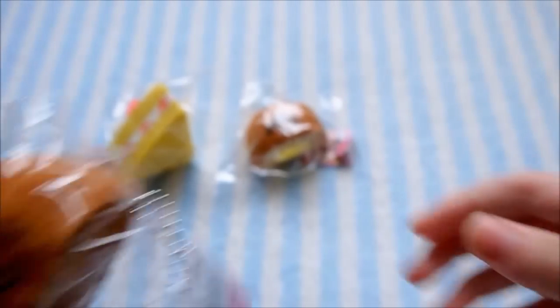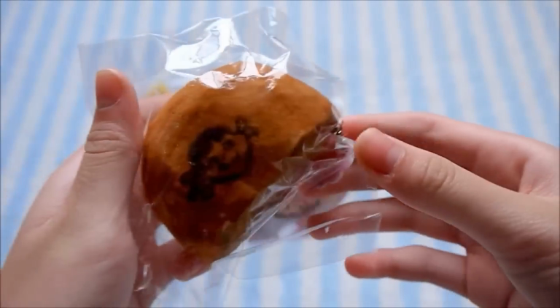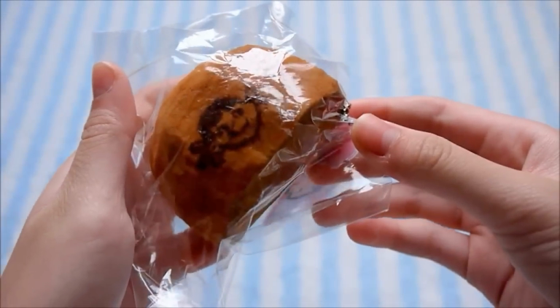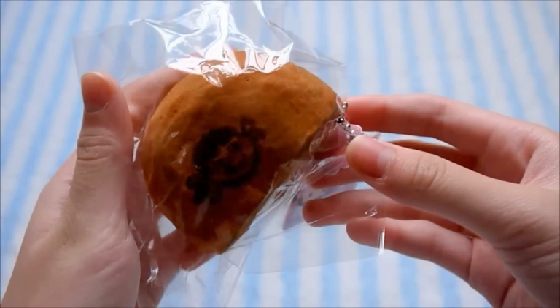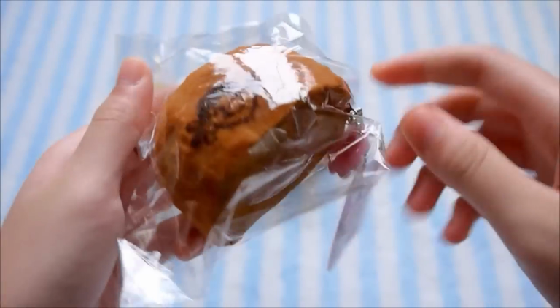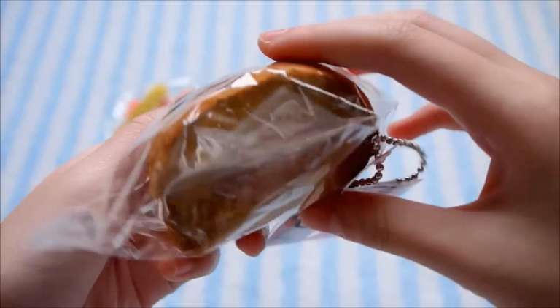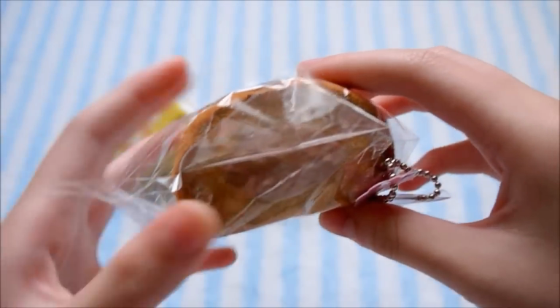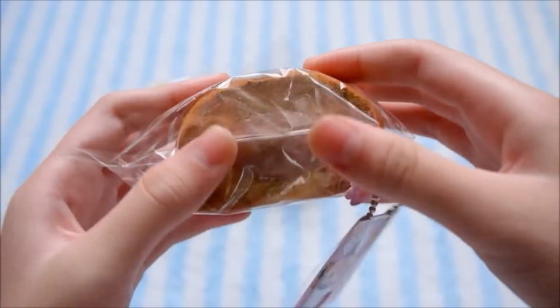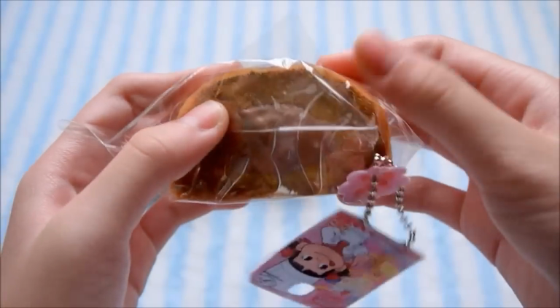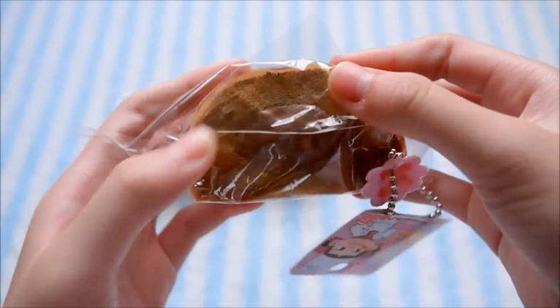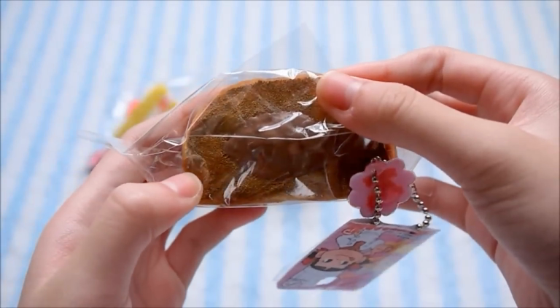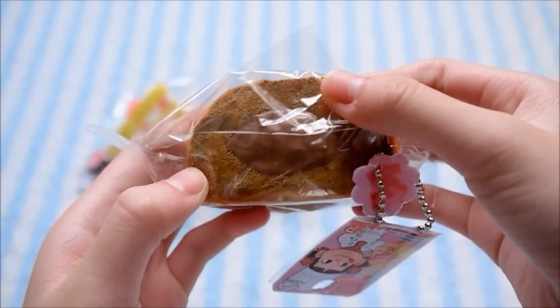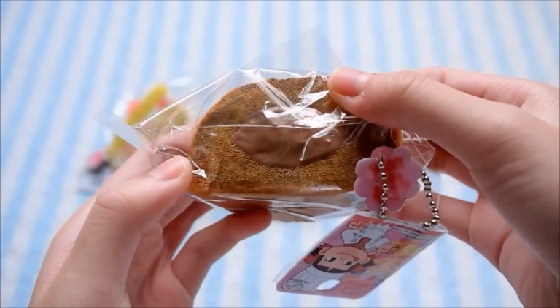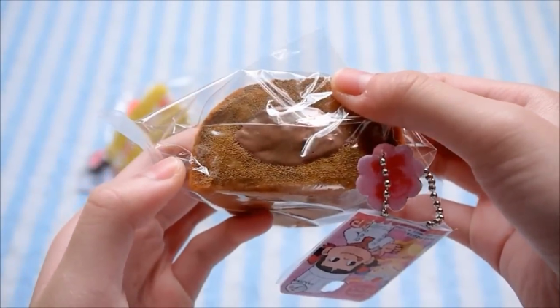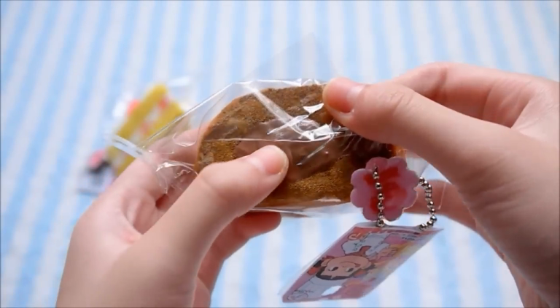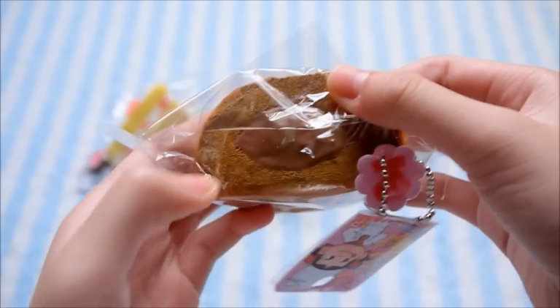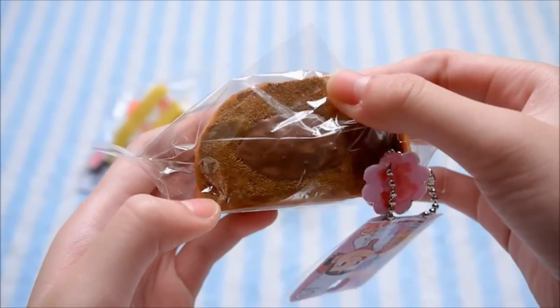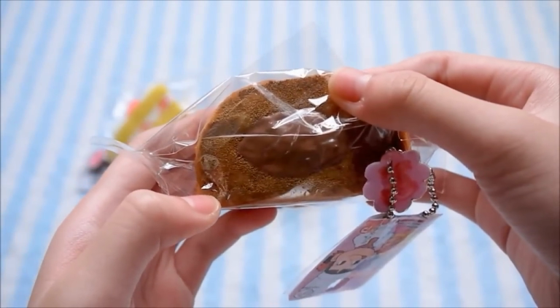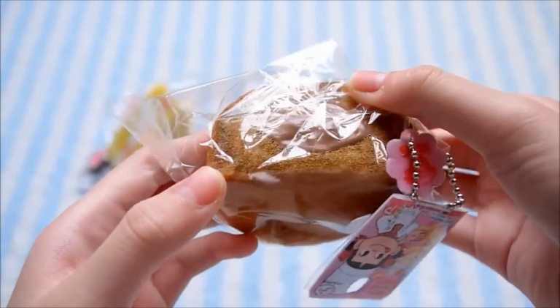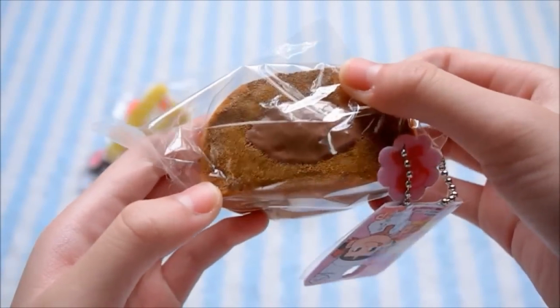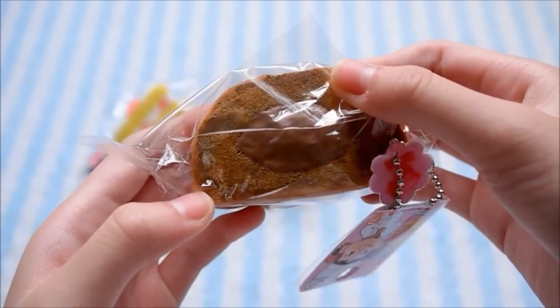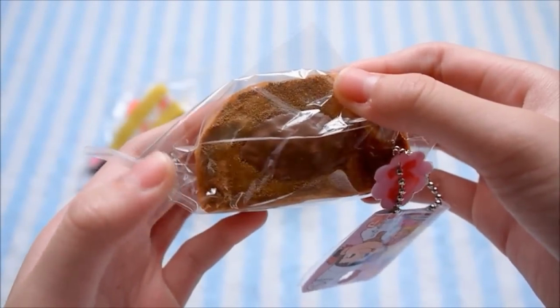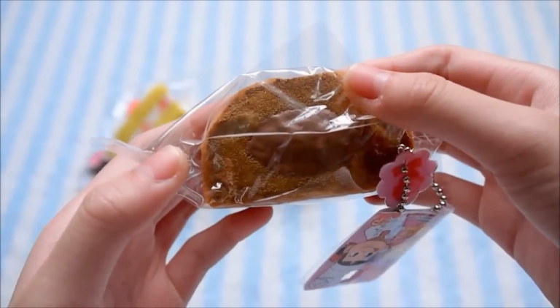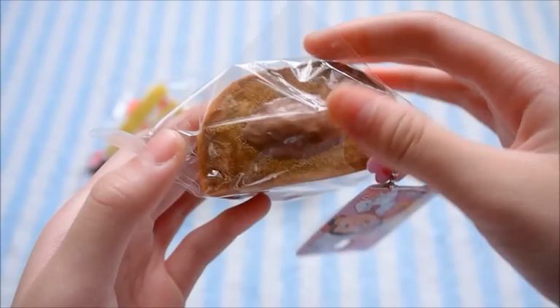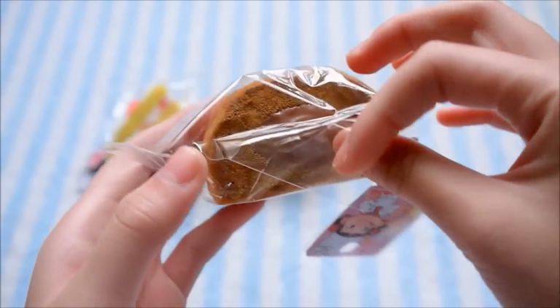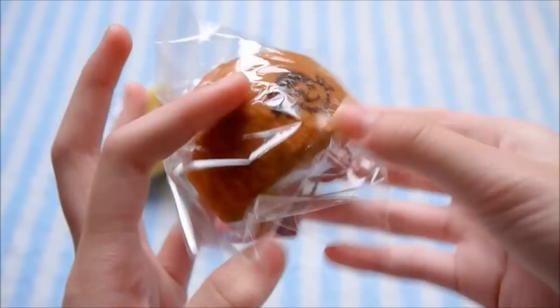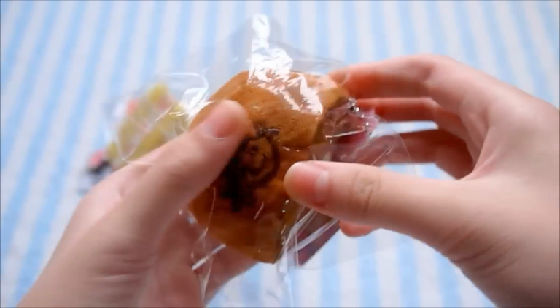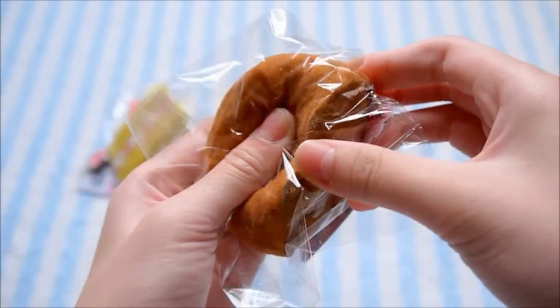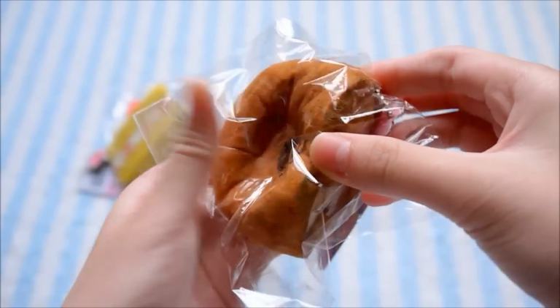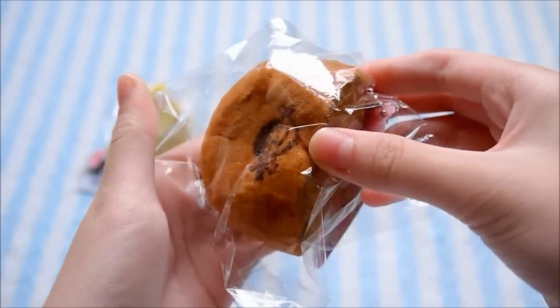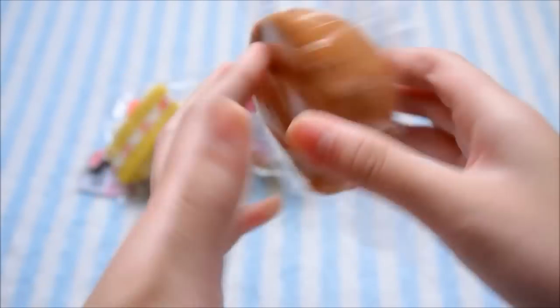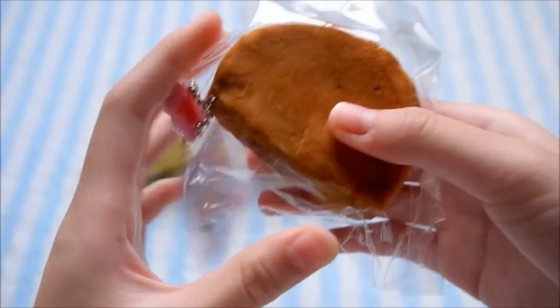And here's the chocolate bun, and I made the mistake of making the cake part too similar in color to the cream, so you can't really see it that well. But anyways, I still really like it.